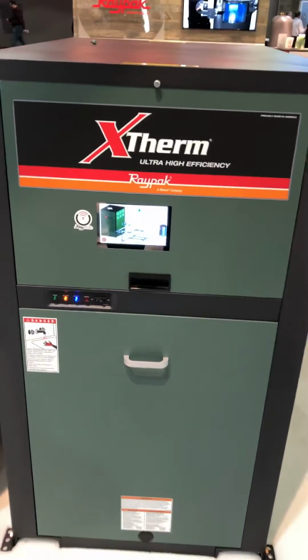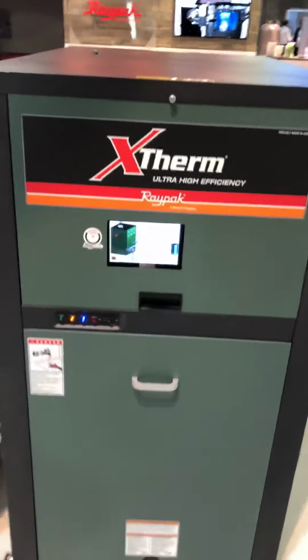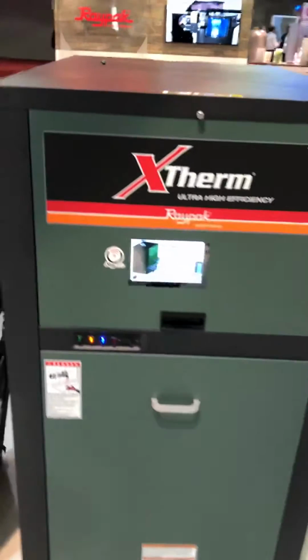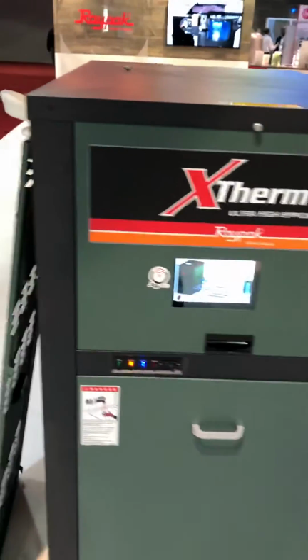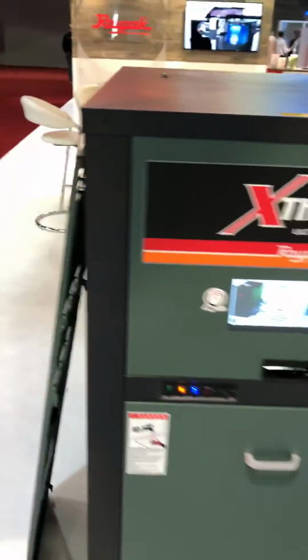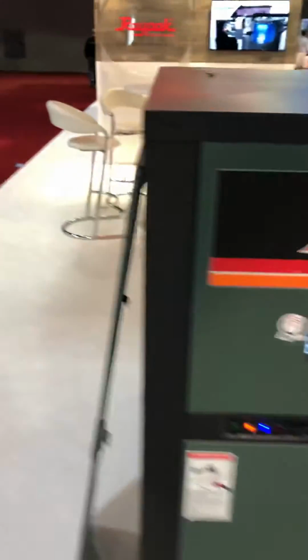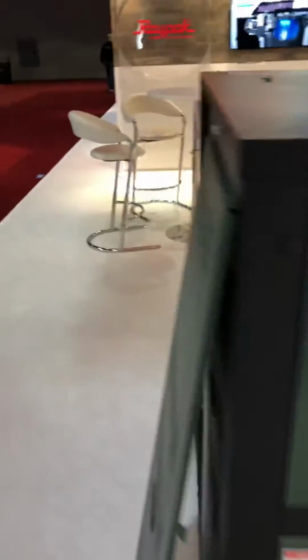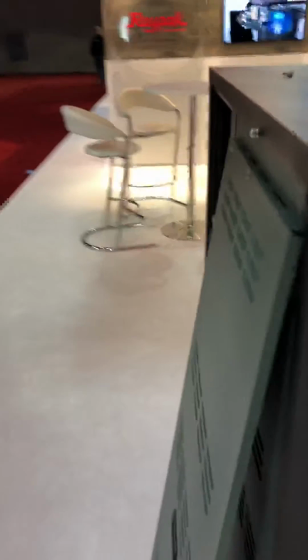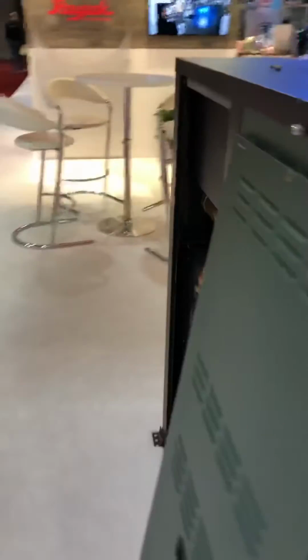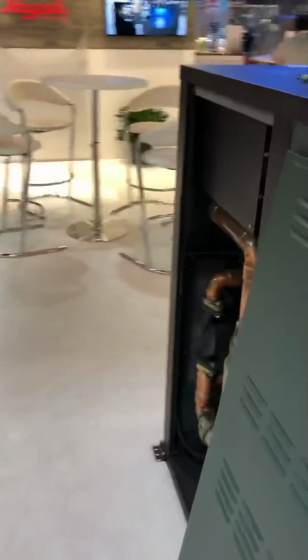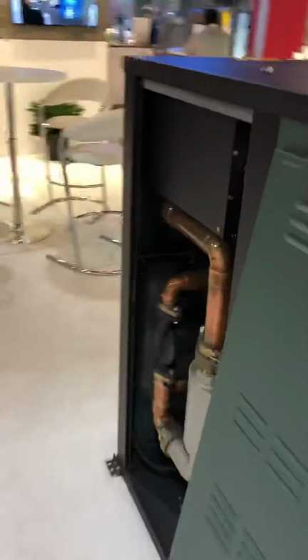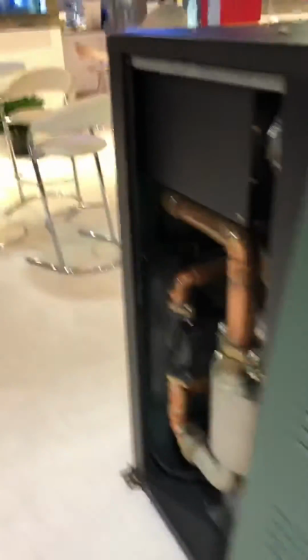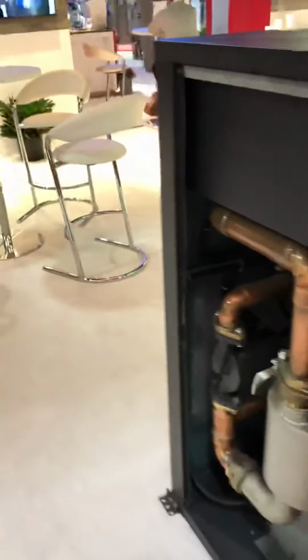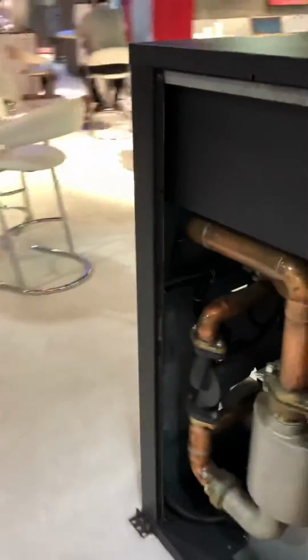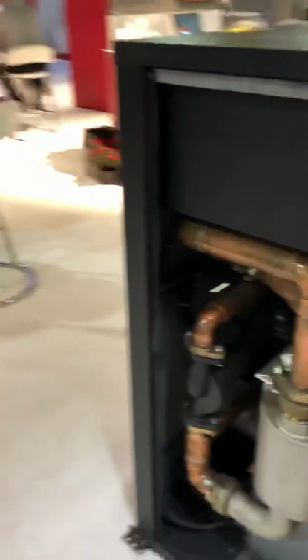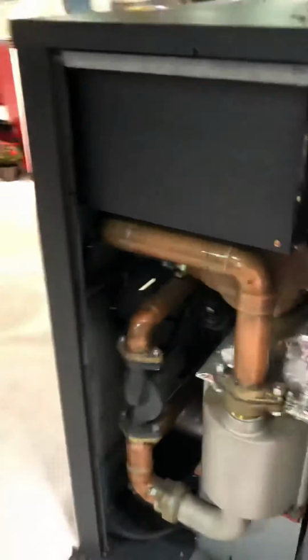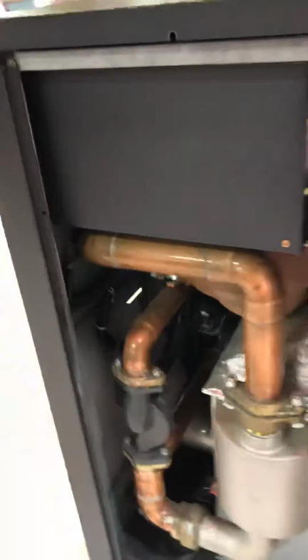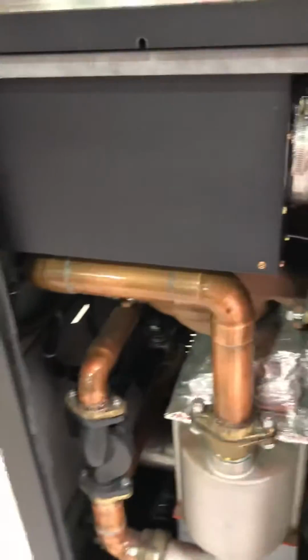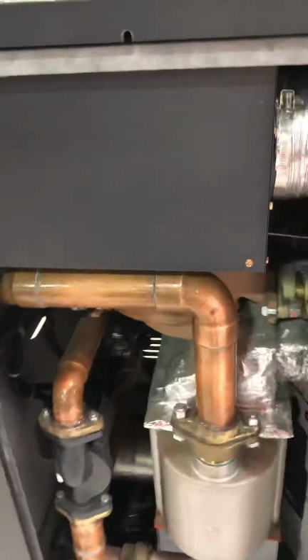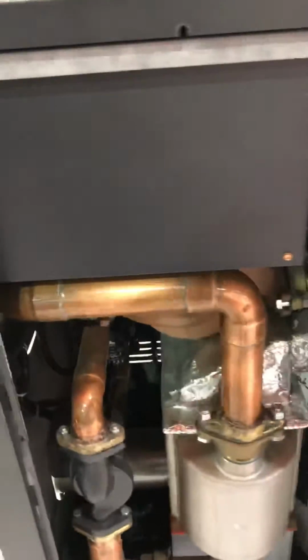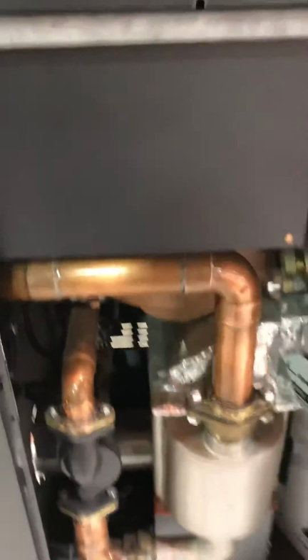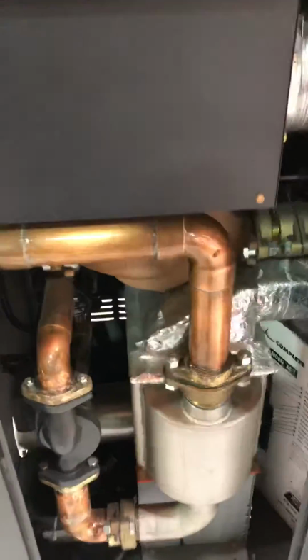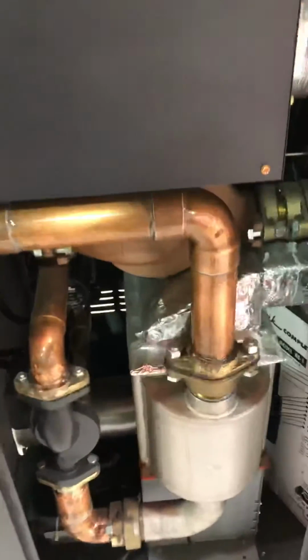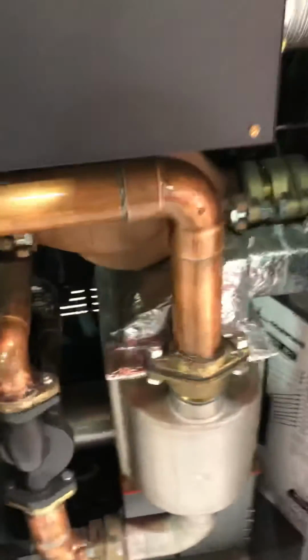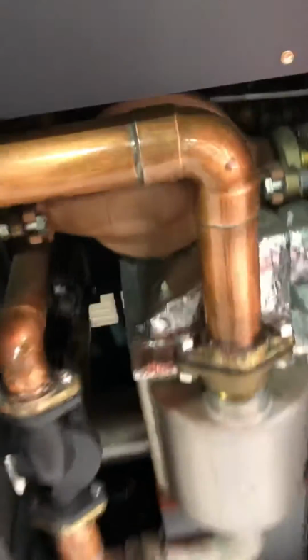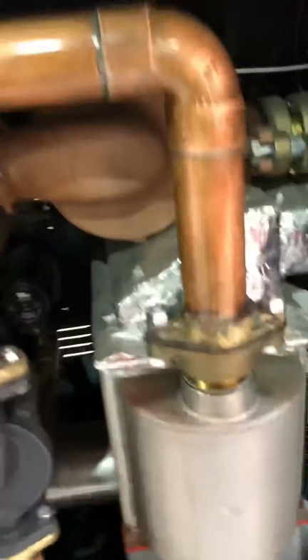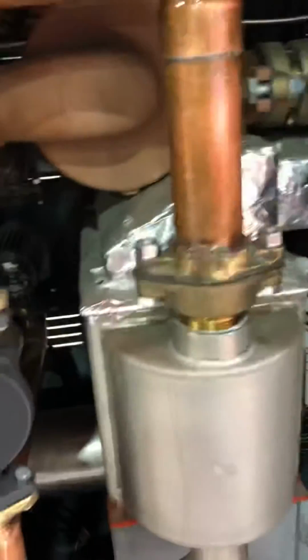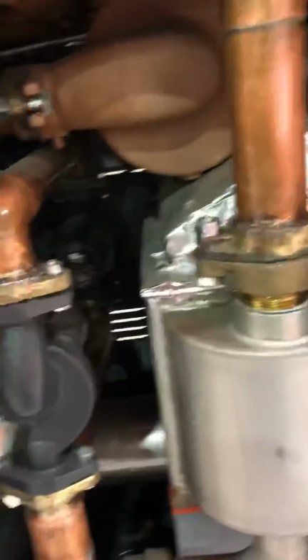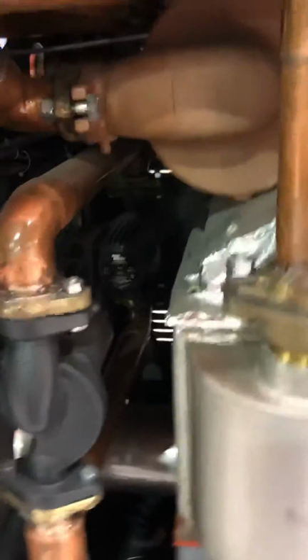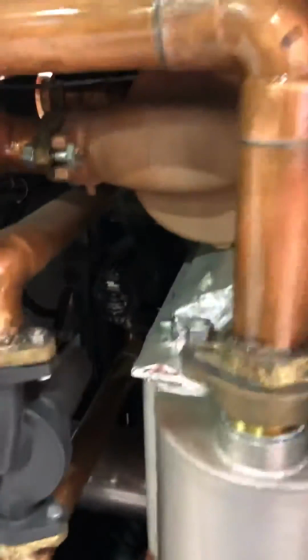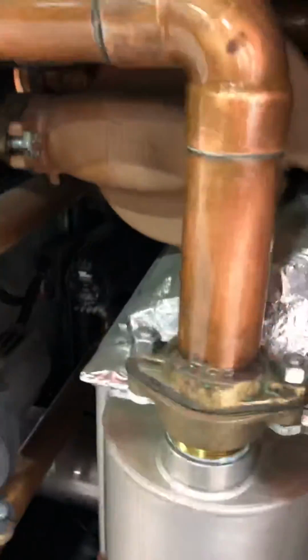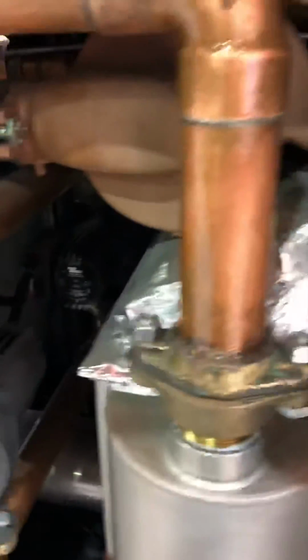Most people don't understand — they're mystified, like this is some magic box in the back. What are we doing with the piping and the pumping? Well, I'm going to make it simple because I get this question a lot.